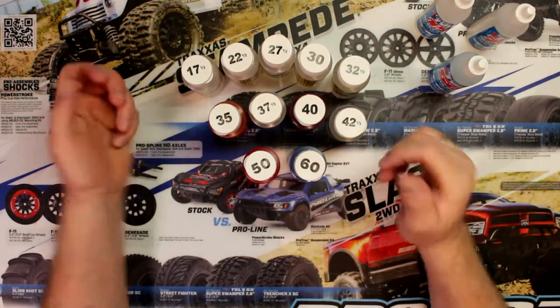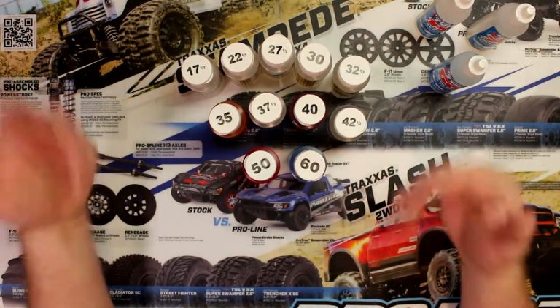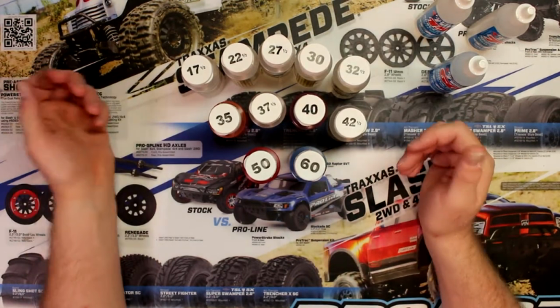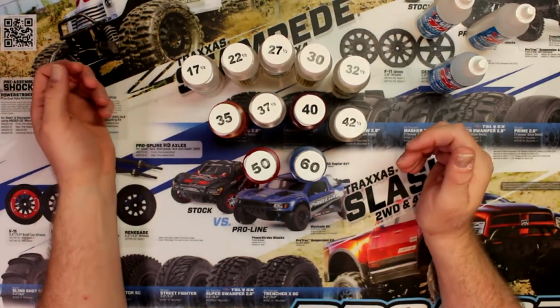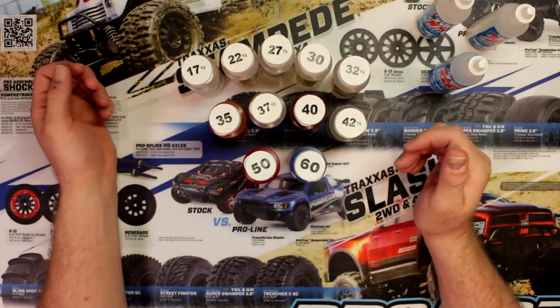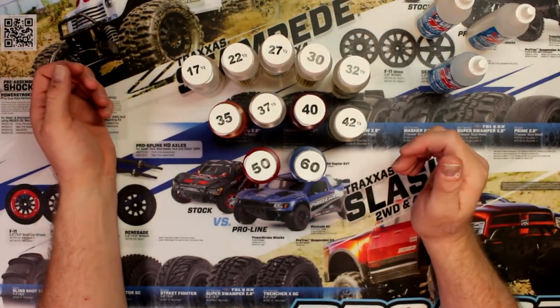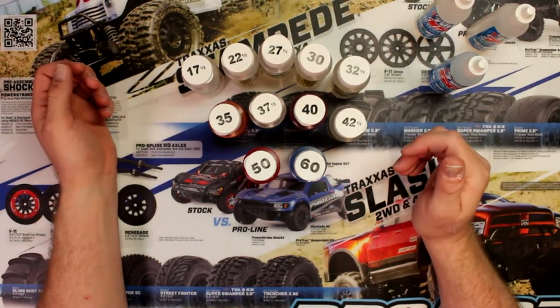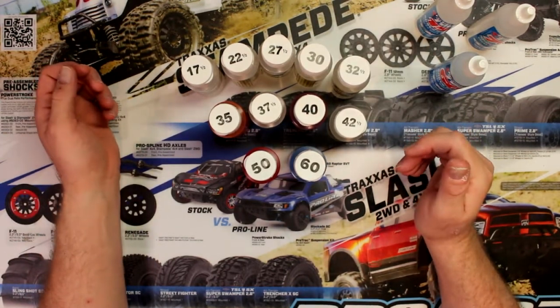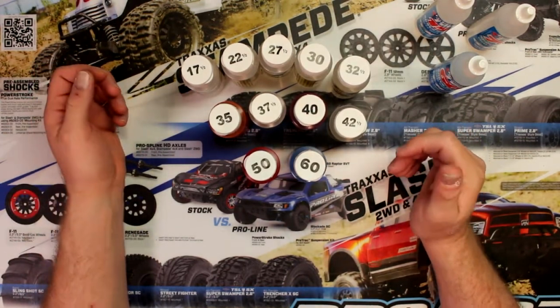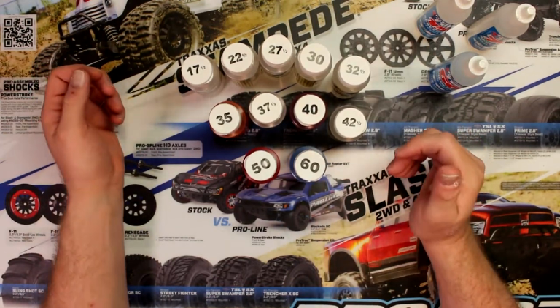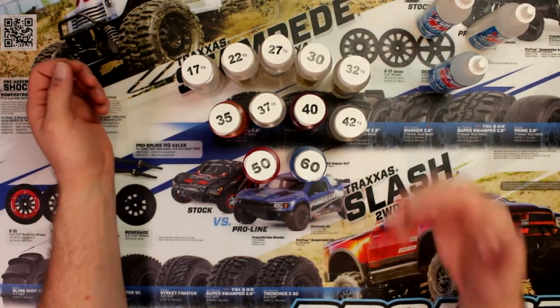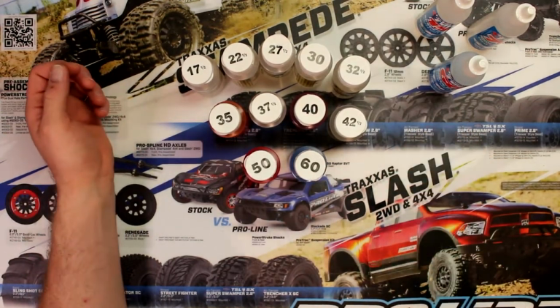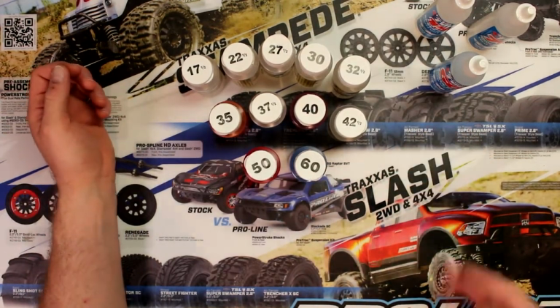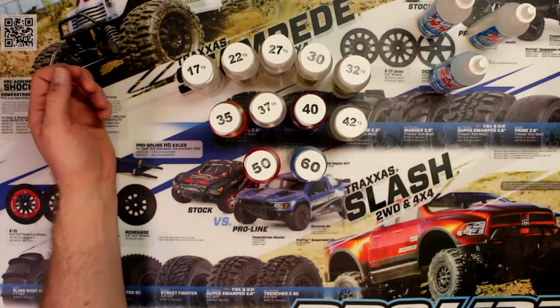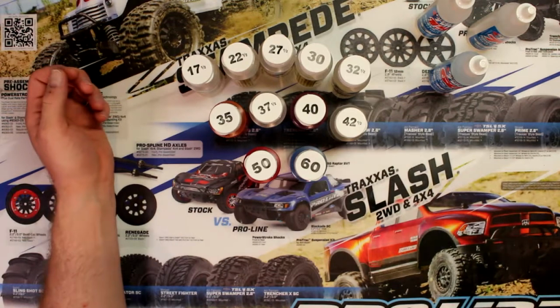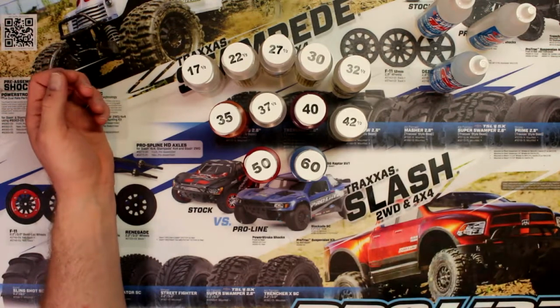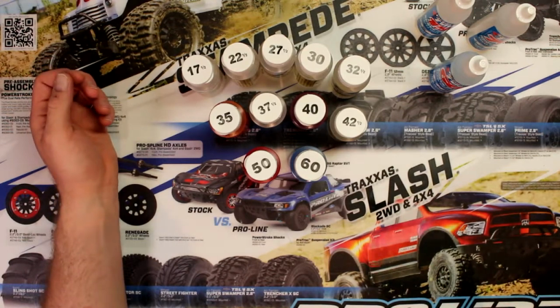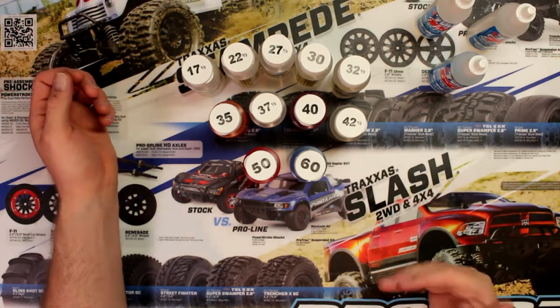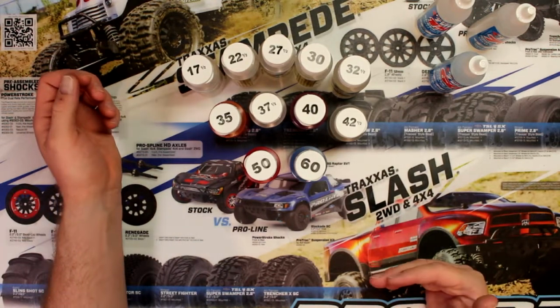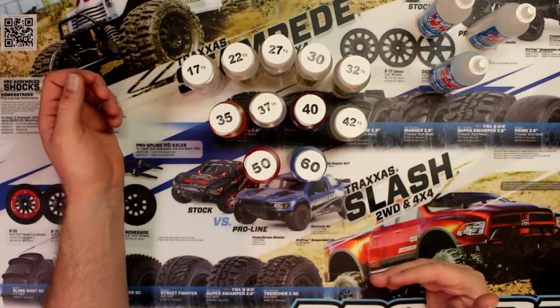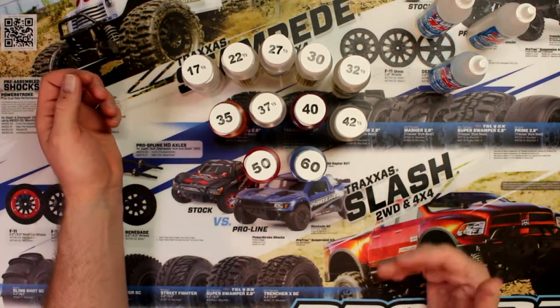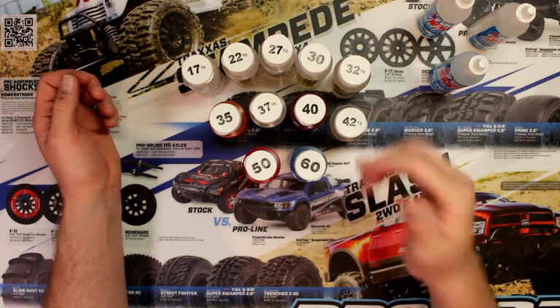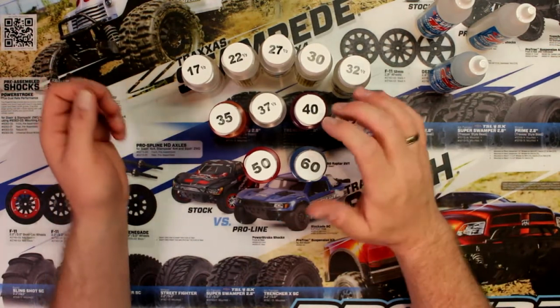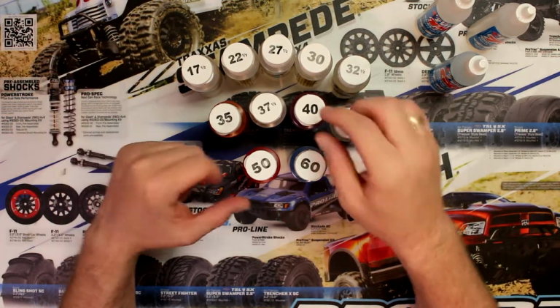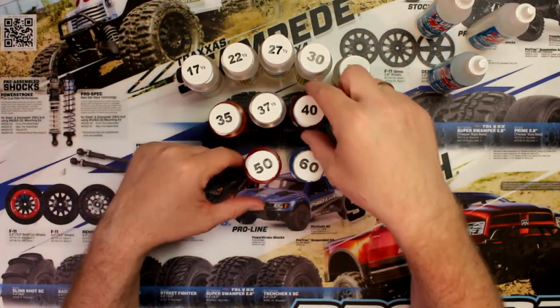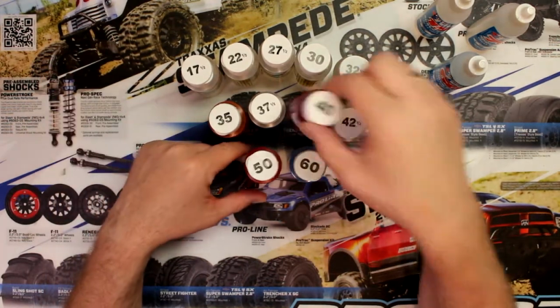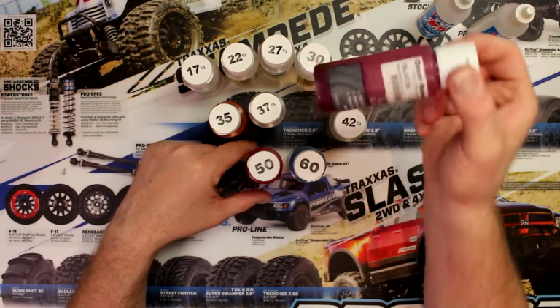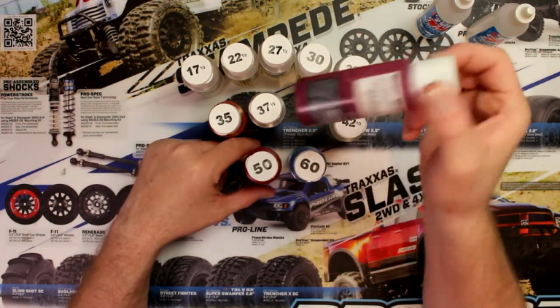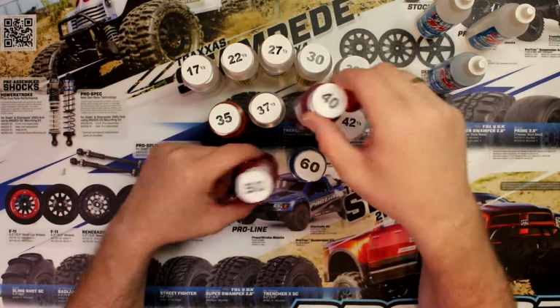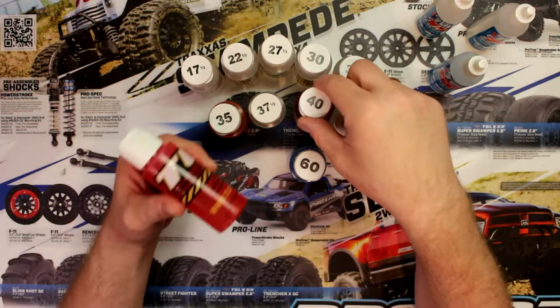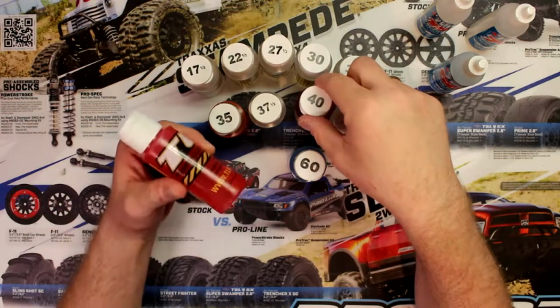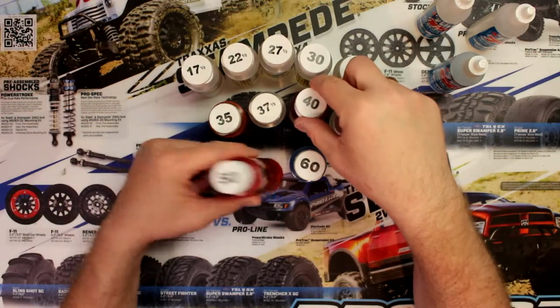Or if you want to go back to stock, pretty much any Traxxas vehicles are 30. This is stock fluid for them. But if you want to get a little bit more performance out of your vehicle and be able to handle the terrain you're on, you could go with a 40 or even a 50.